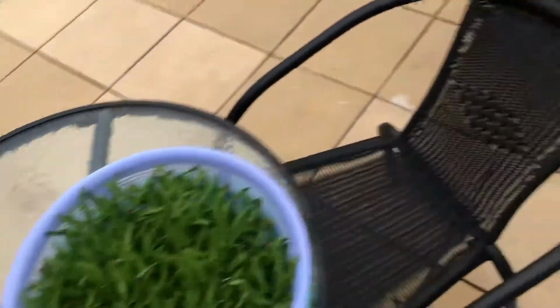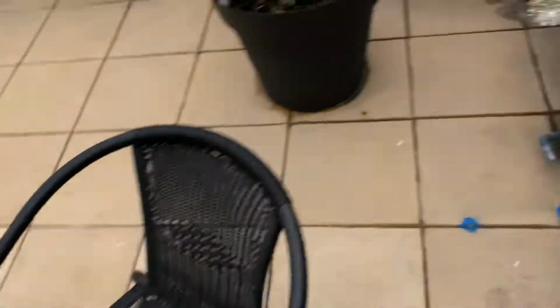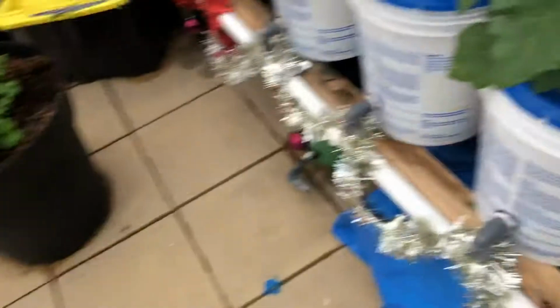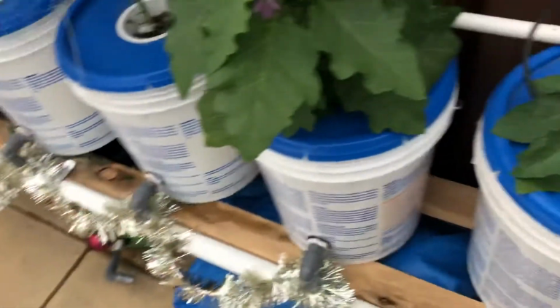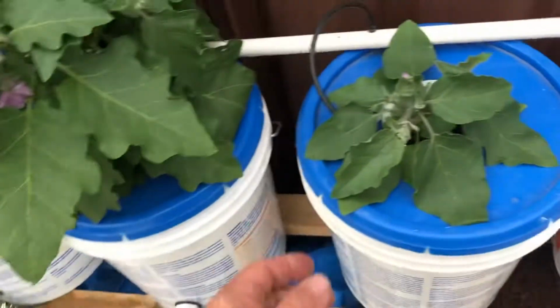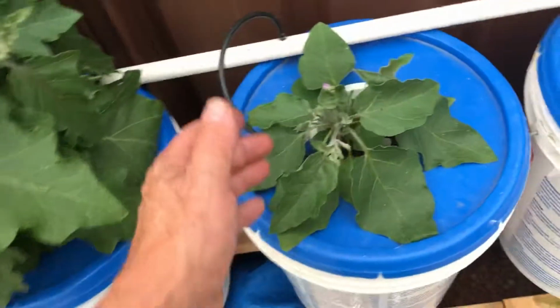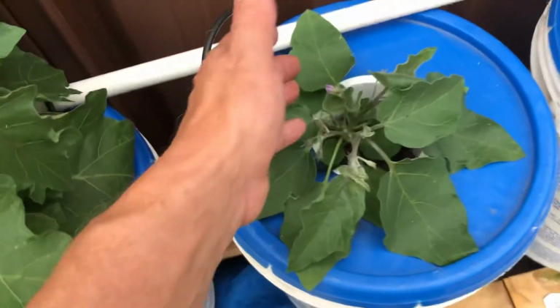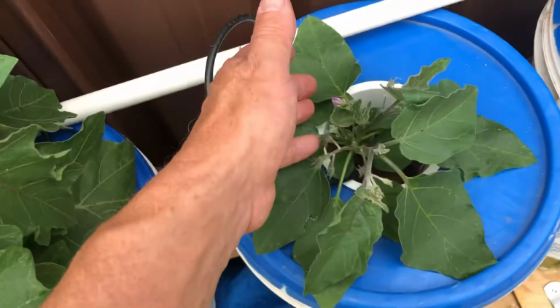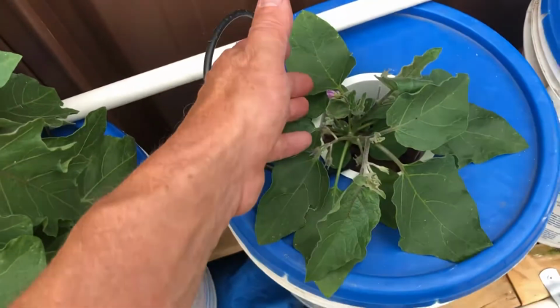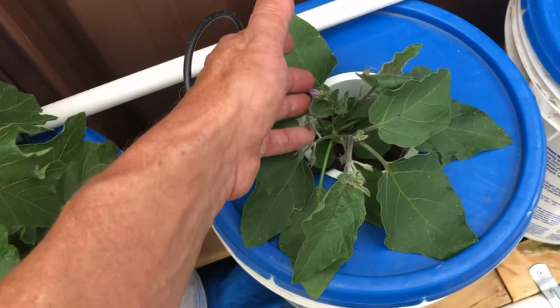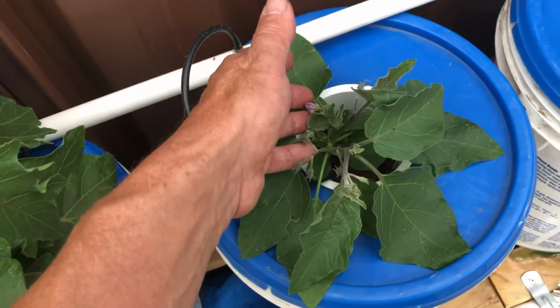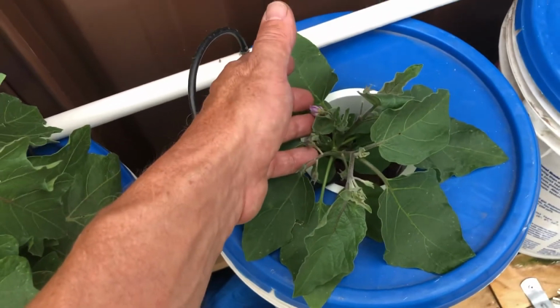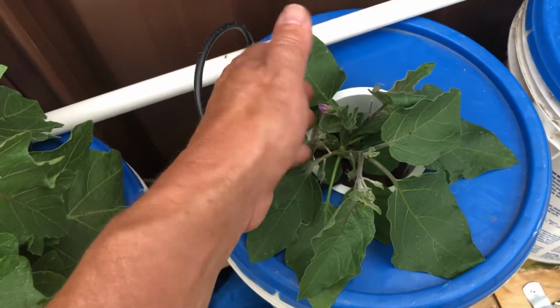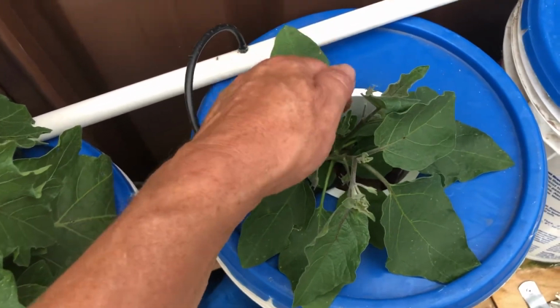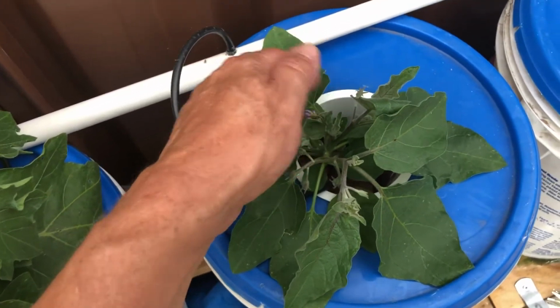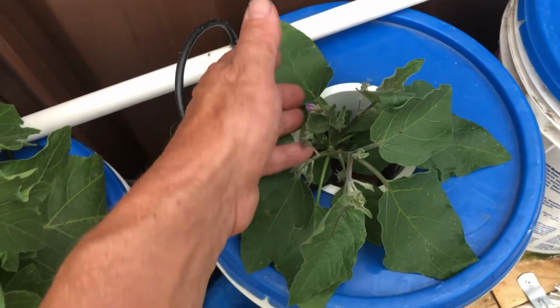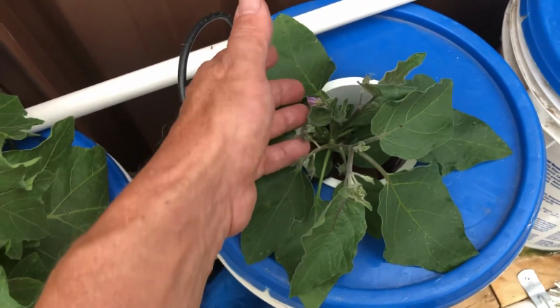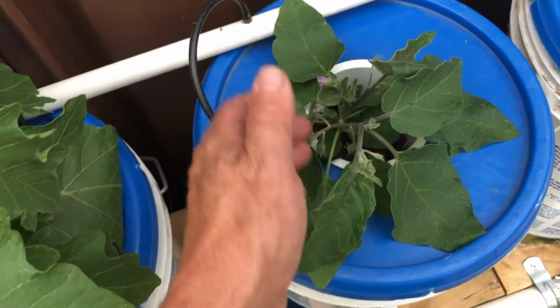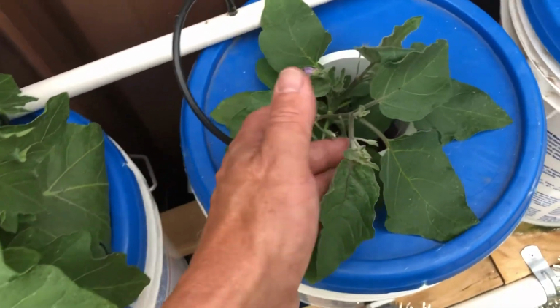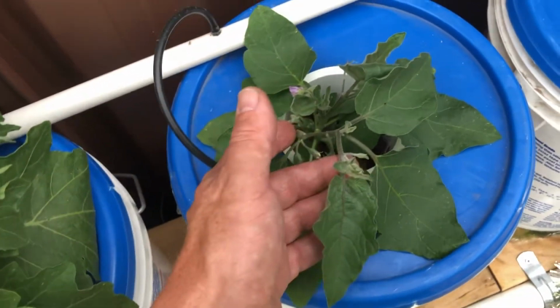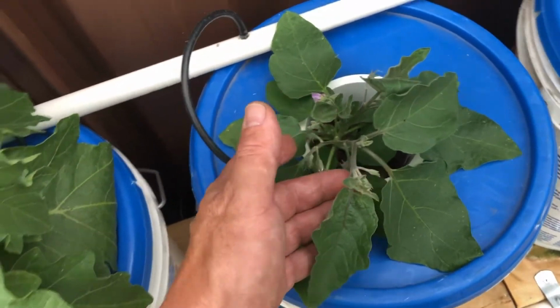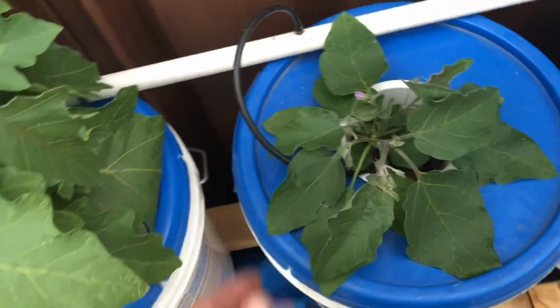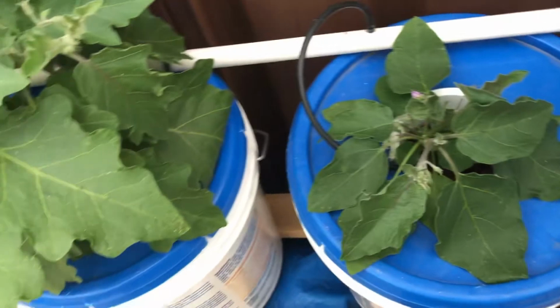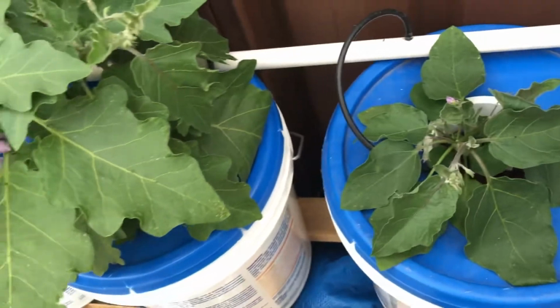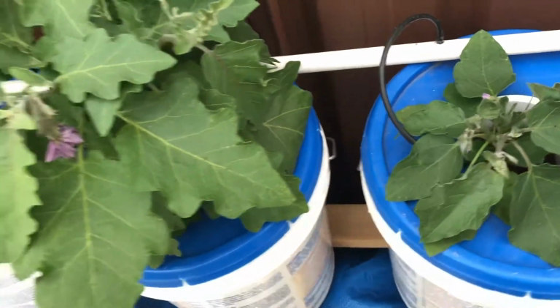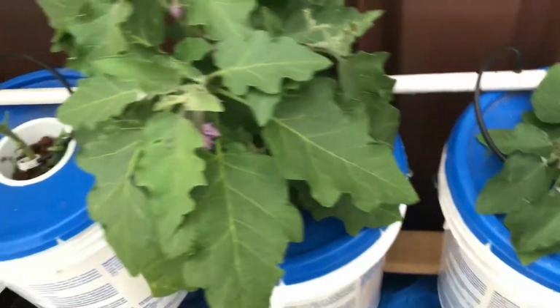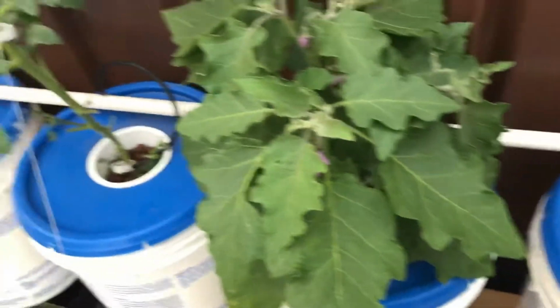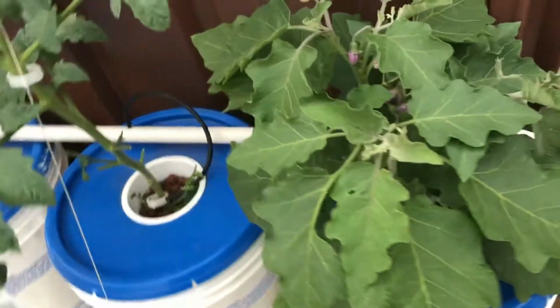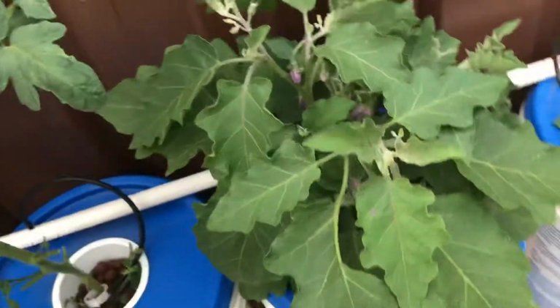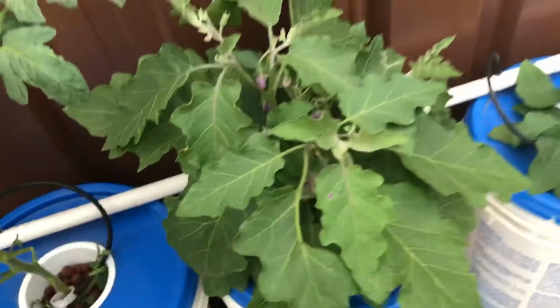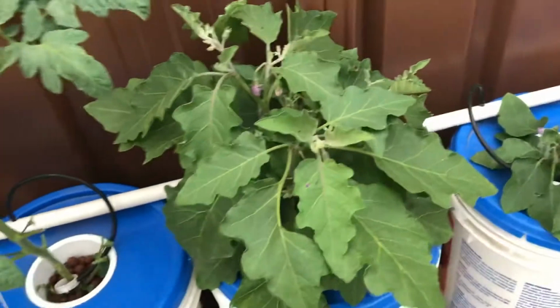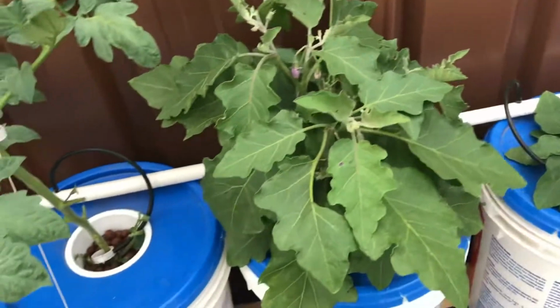Over here, this is an eggplant — this is a white eggplant. You can see we've got a lot of flowers coming onto it now; it's just going really well. And this one here is a purple eggplant — it's growing like crazy.